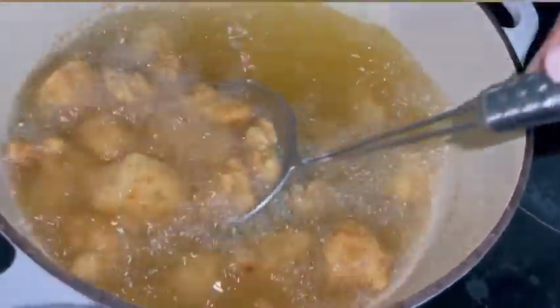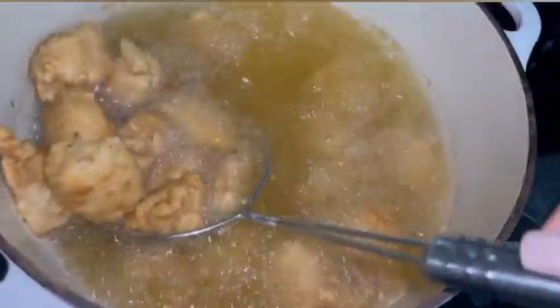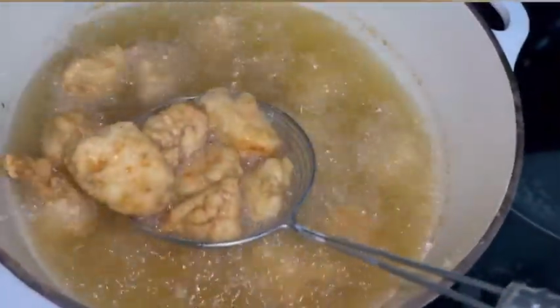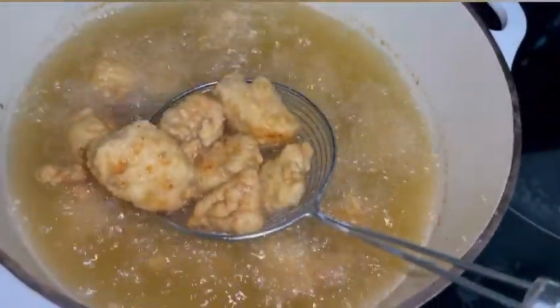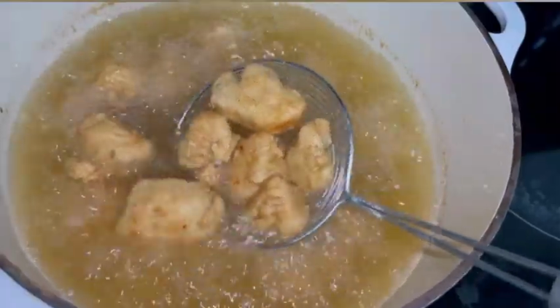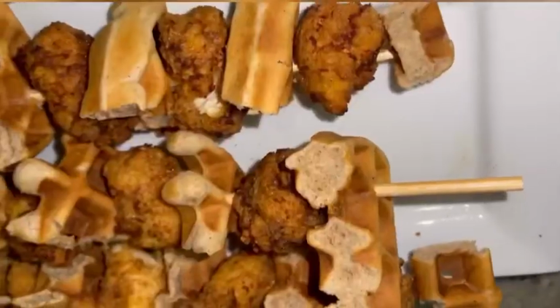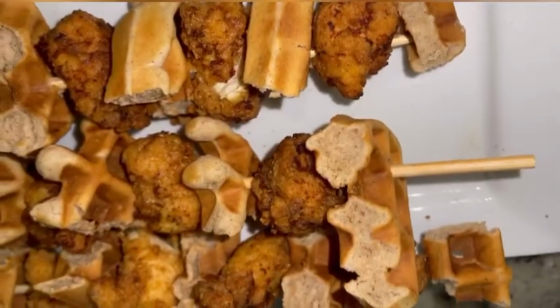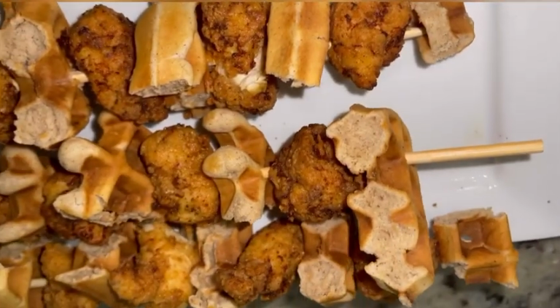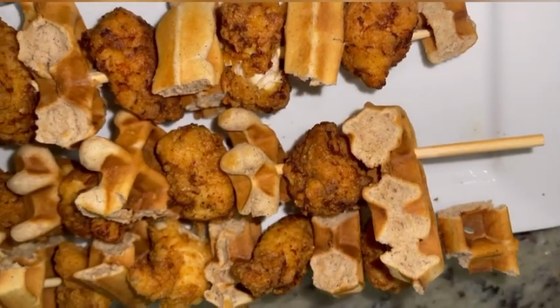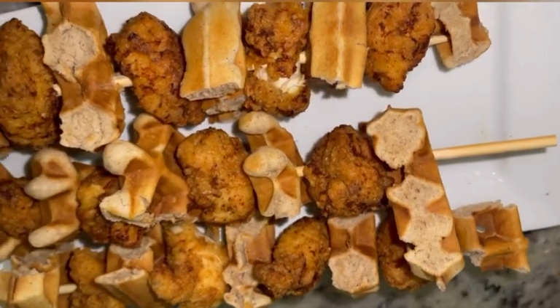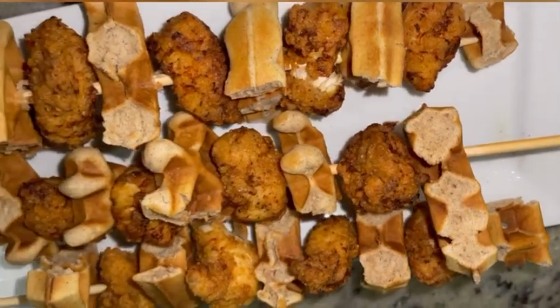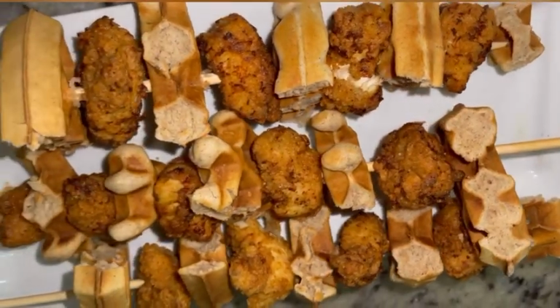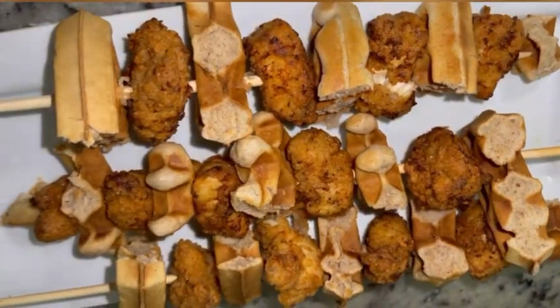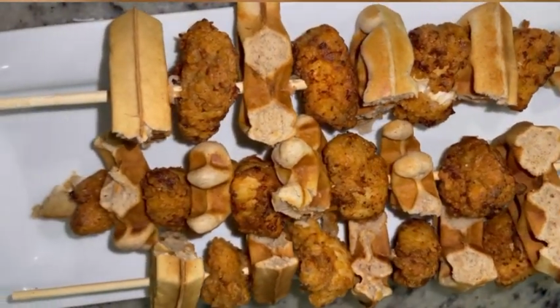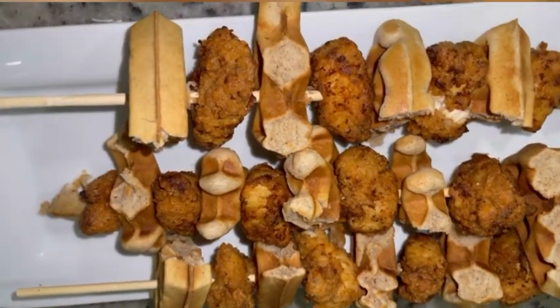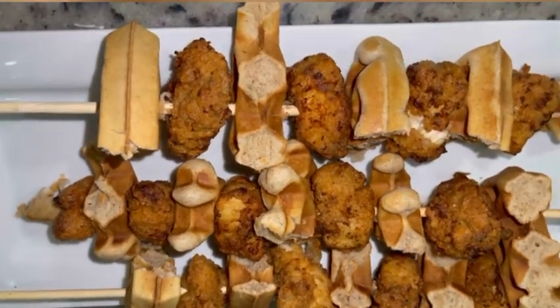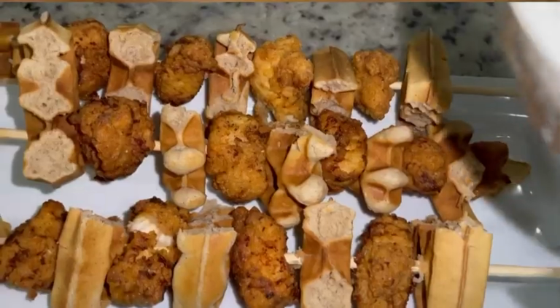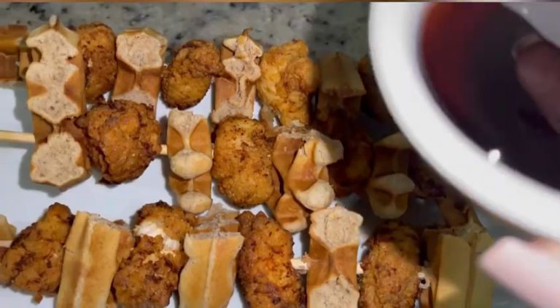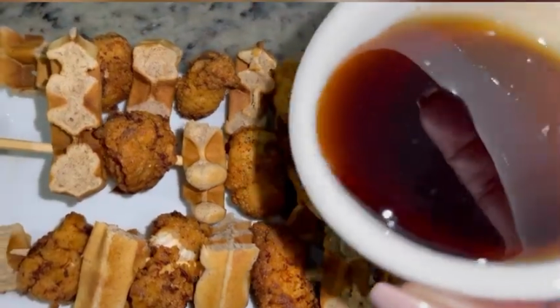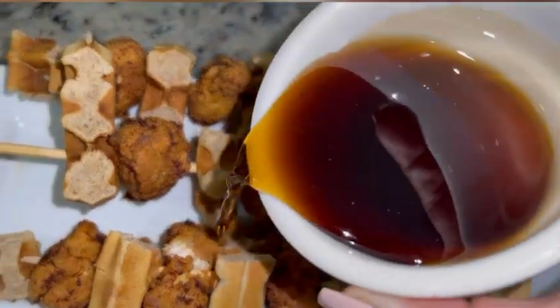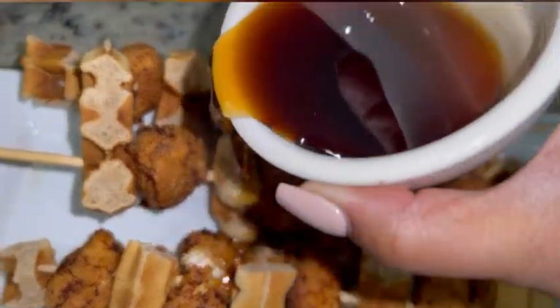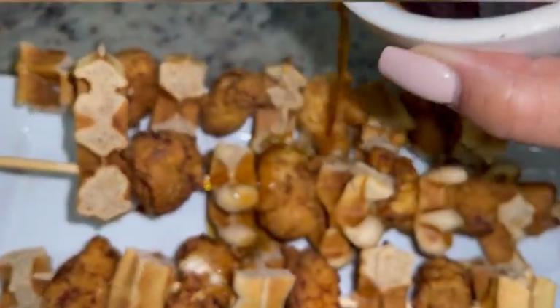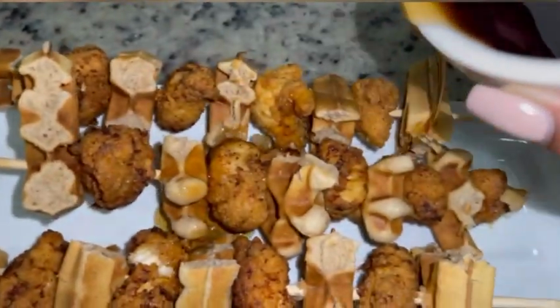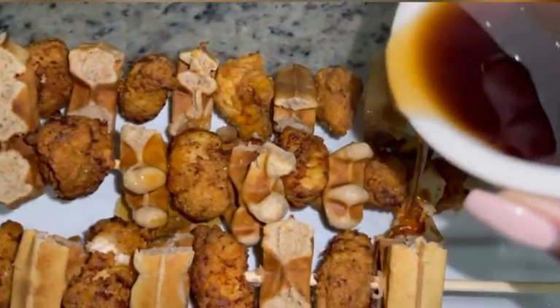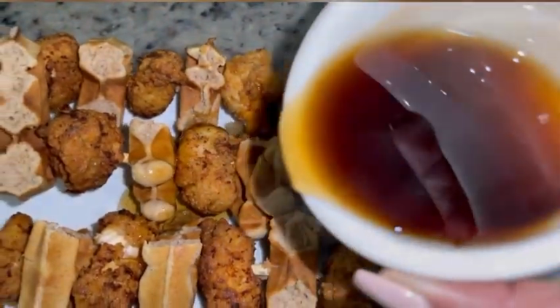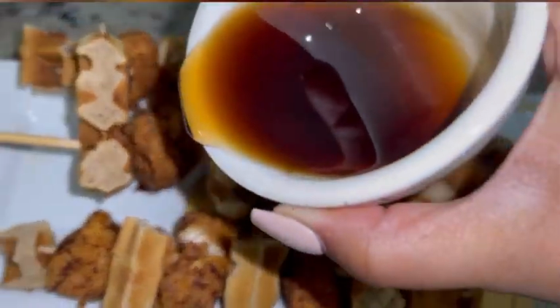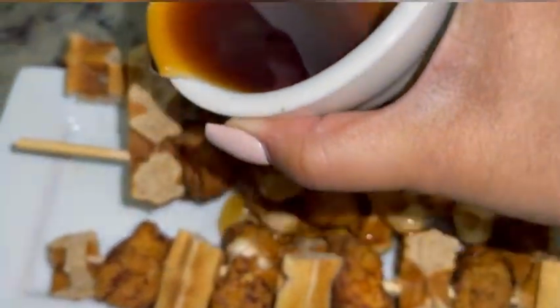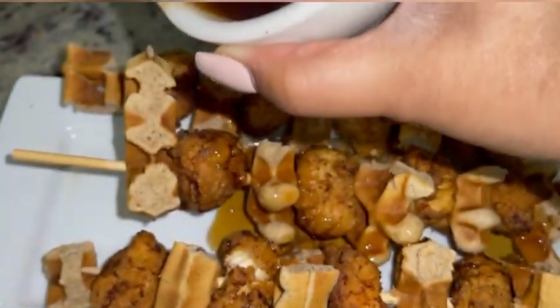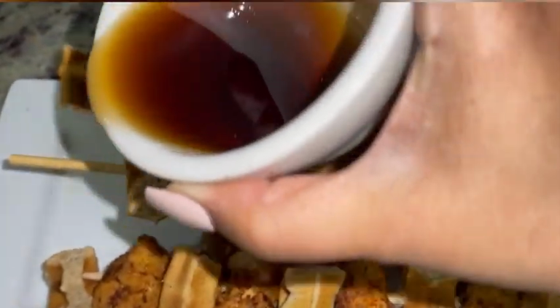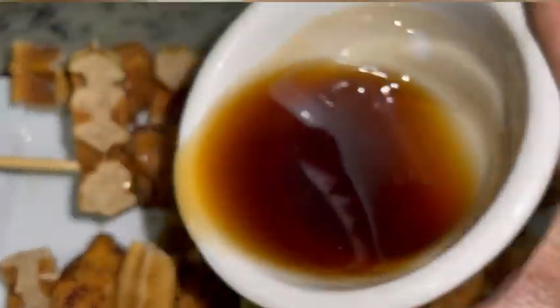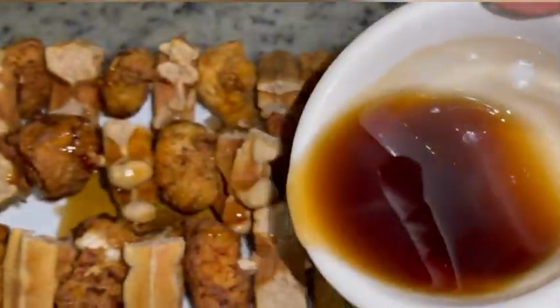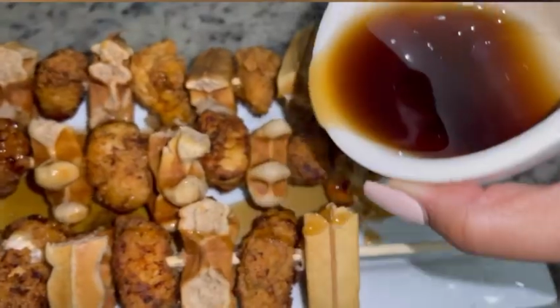Once your chicken is done, you take it out — boom, this. My sons loved it; they tore it up. My house was quiet for all about five minutes. Now, microwave some syrup and you're good to go.